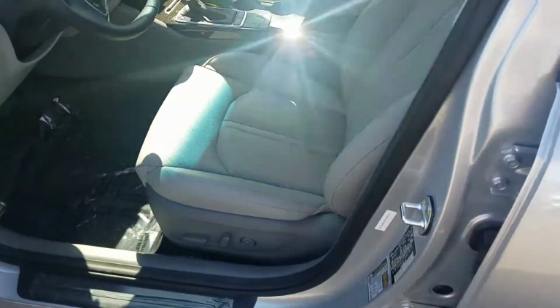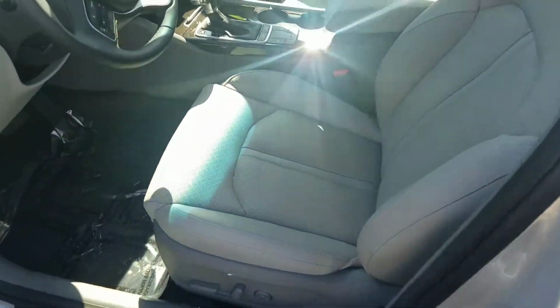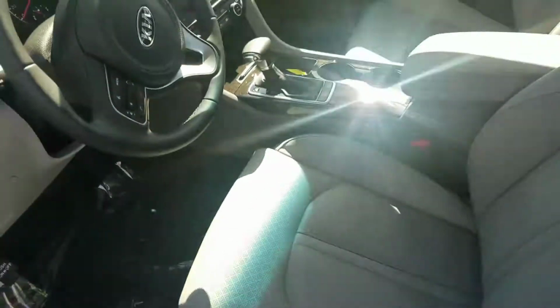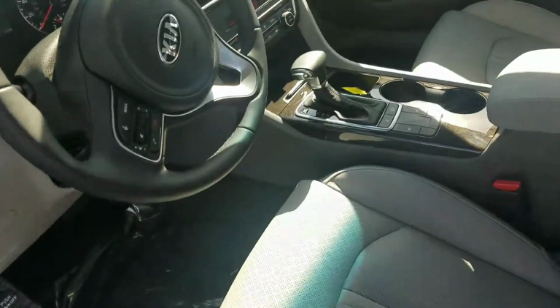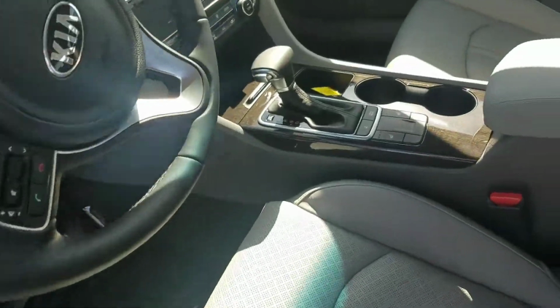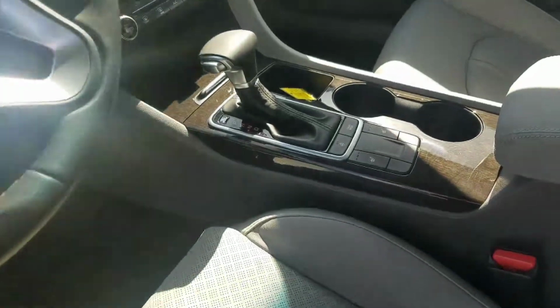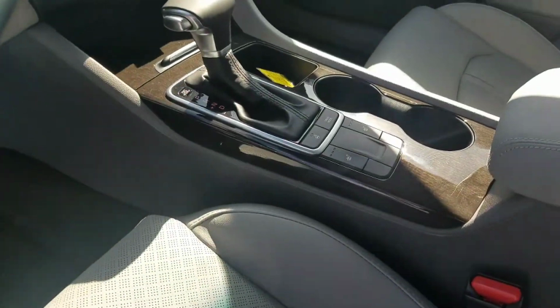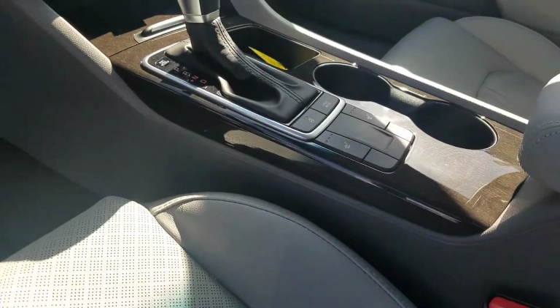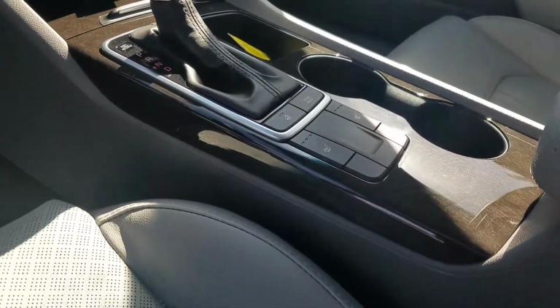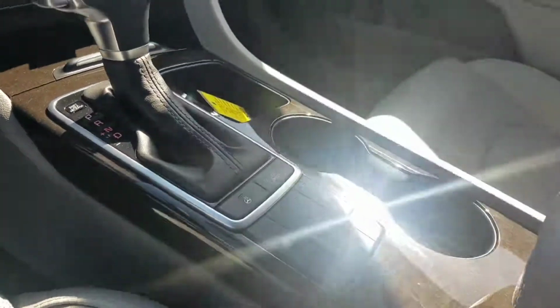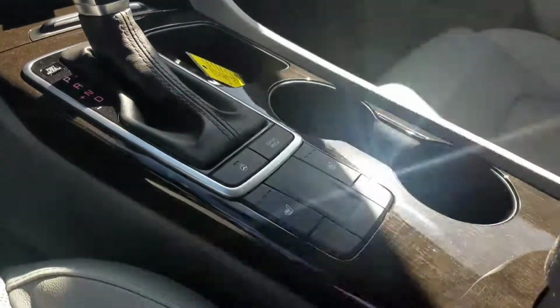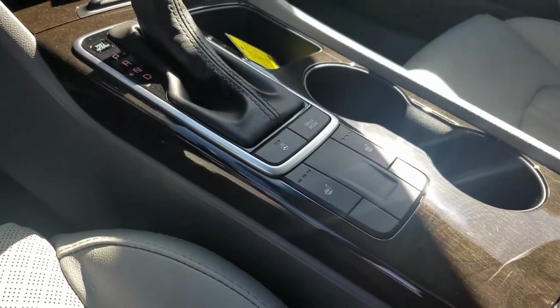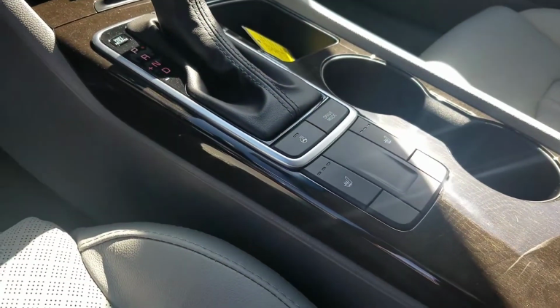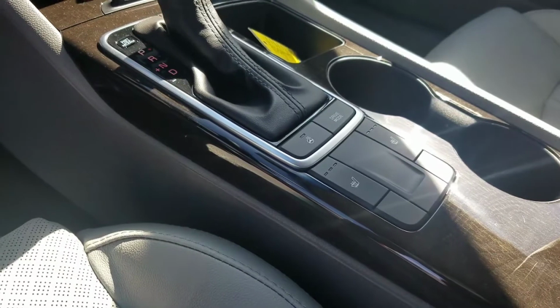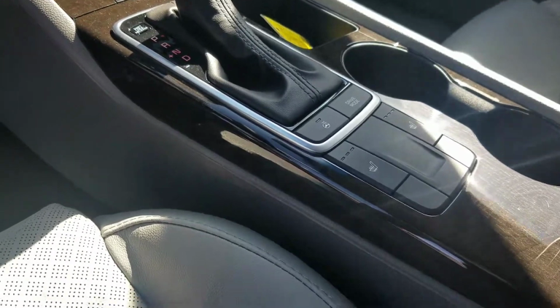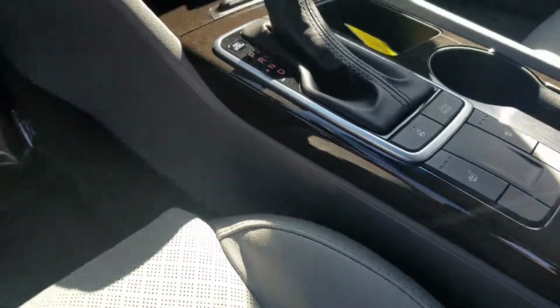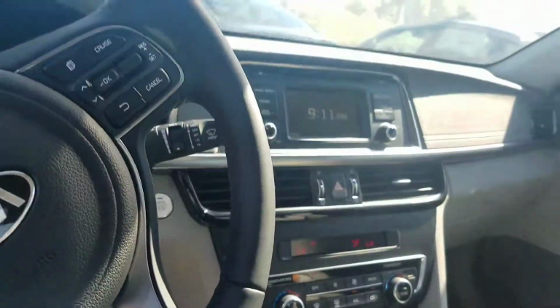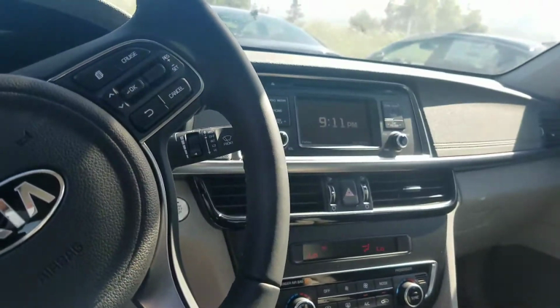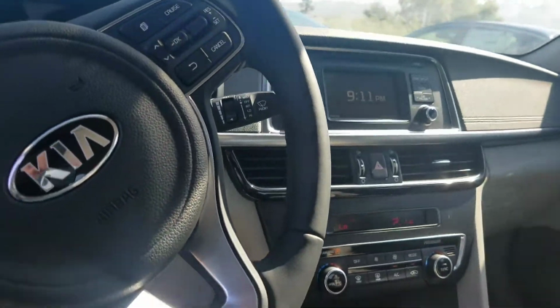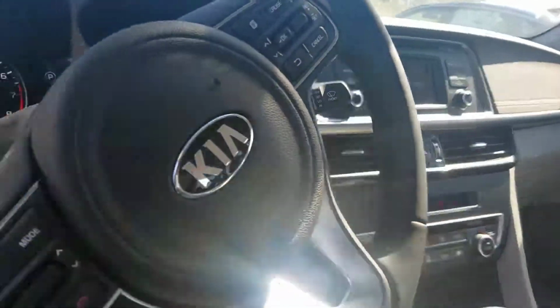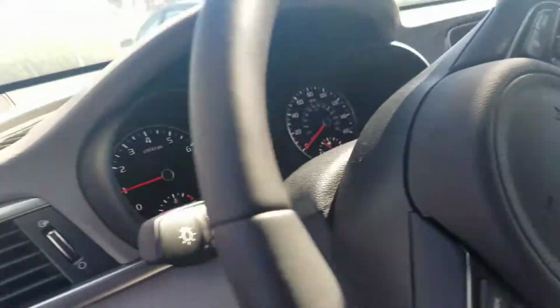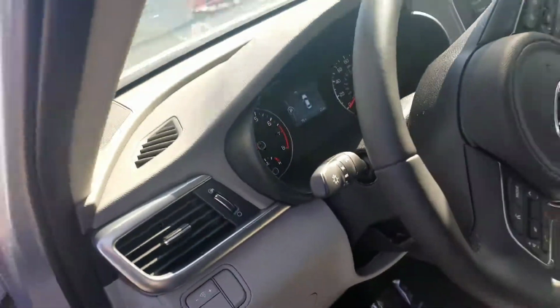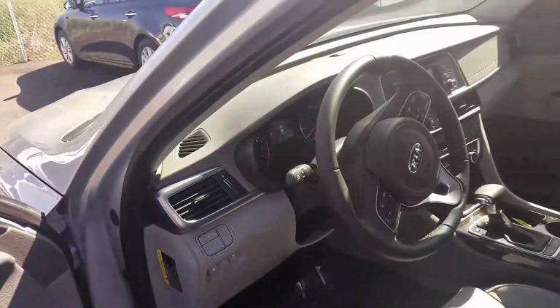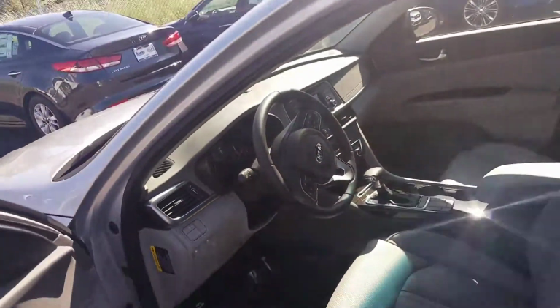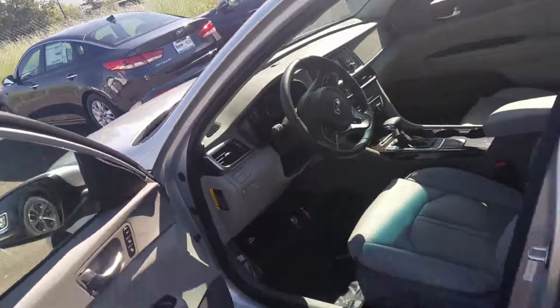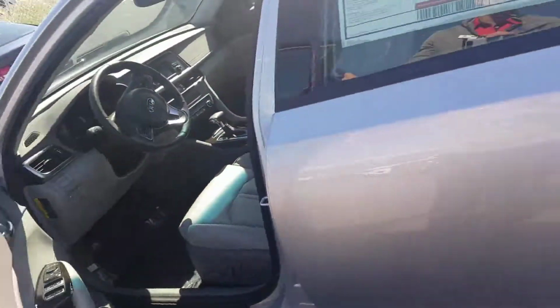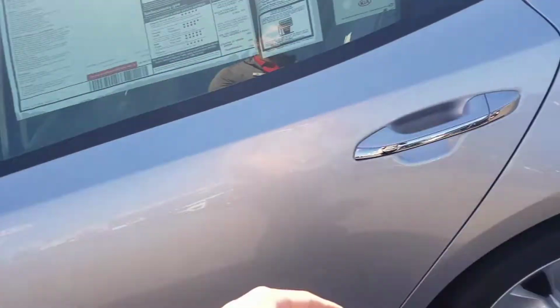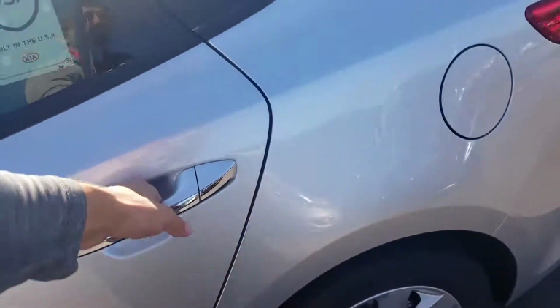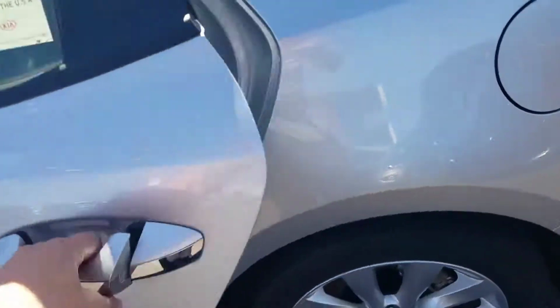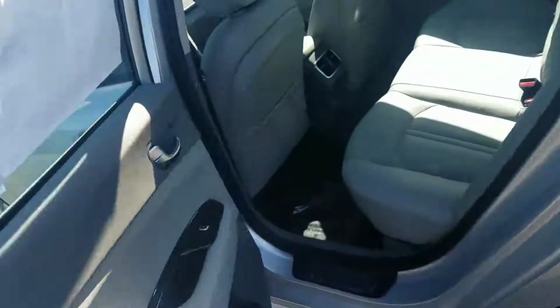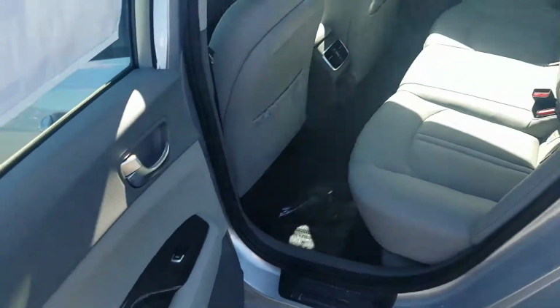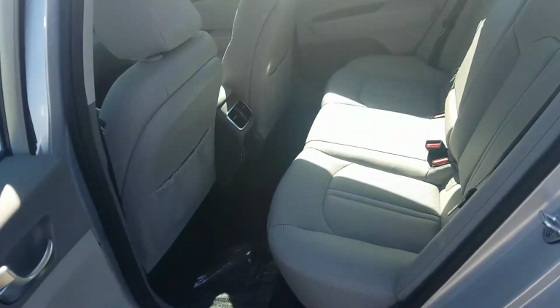There are a couple different packages within the EX. This one is the base. It still gives you heated seats and heated steering wheel, as well as your backup camera. The next step up gives you a panoramic sunroof as well as built-in navigation.